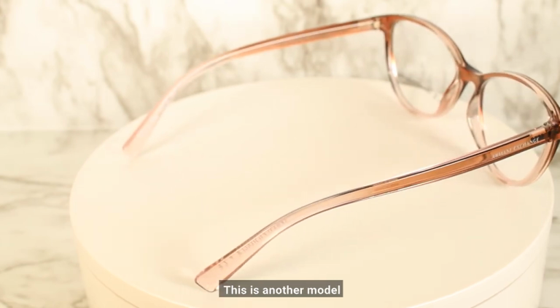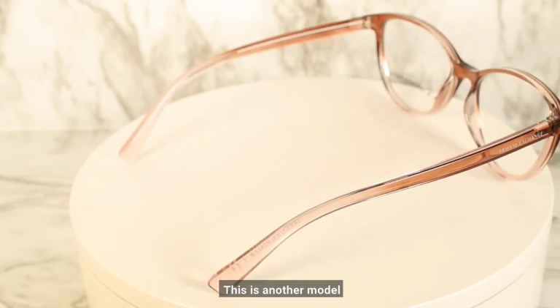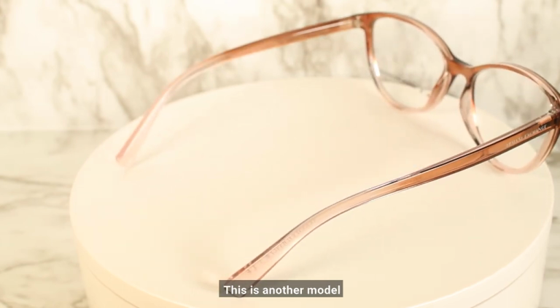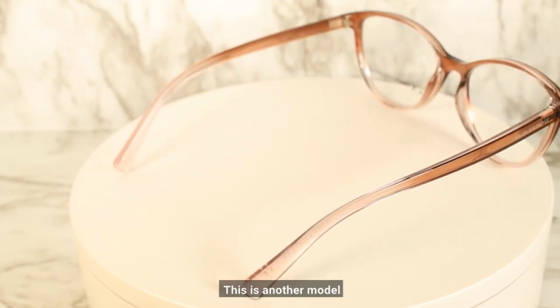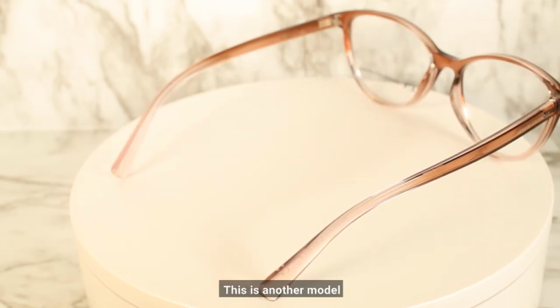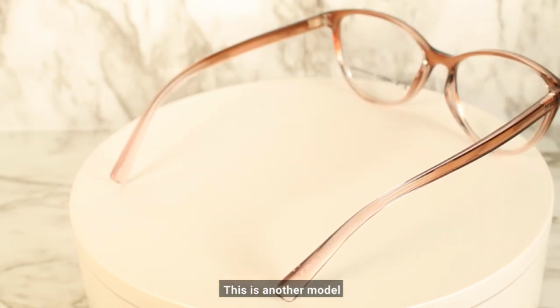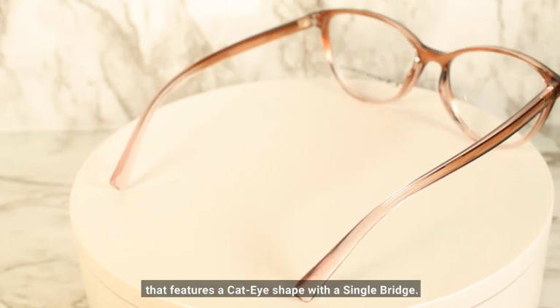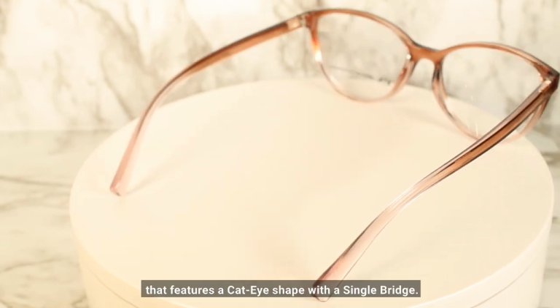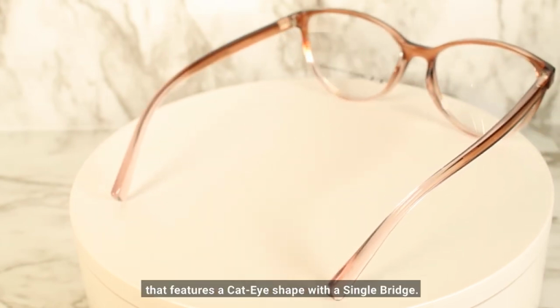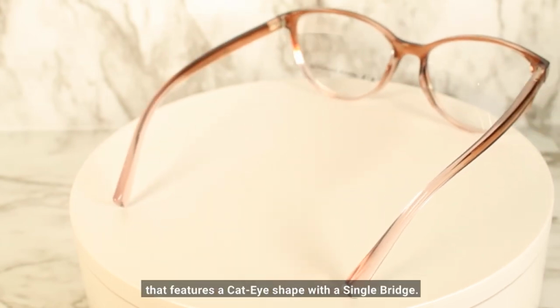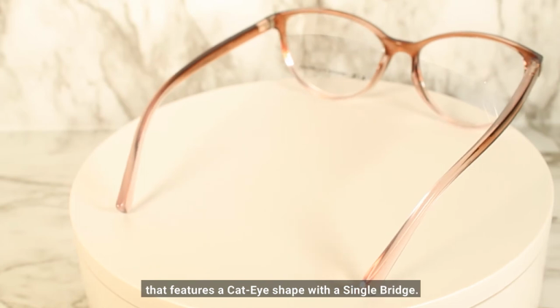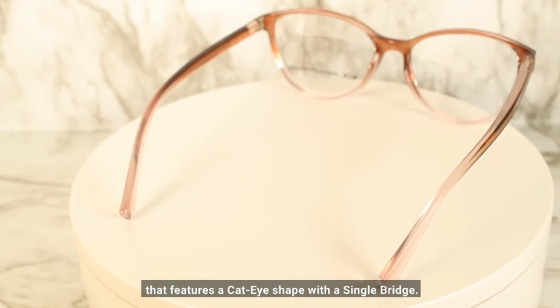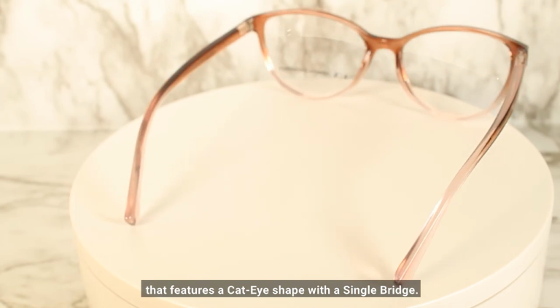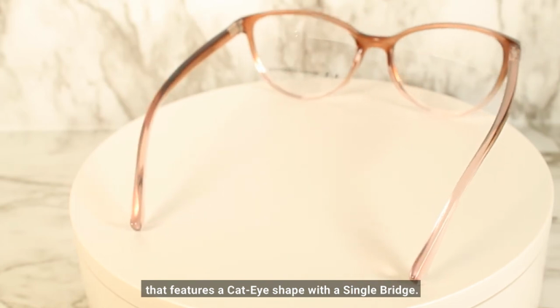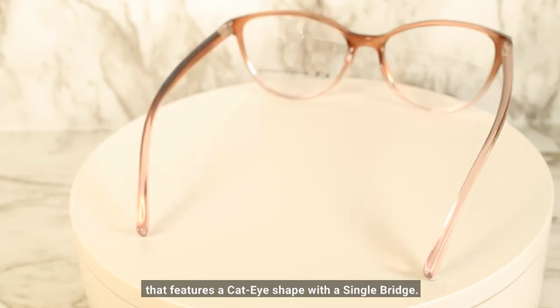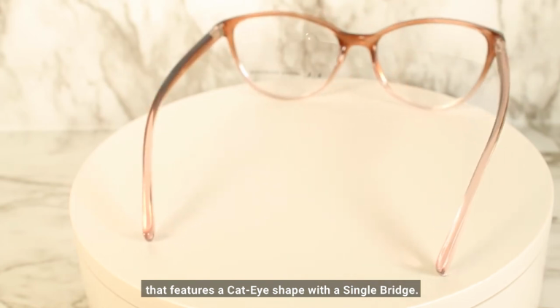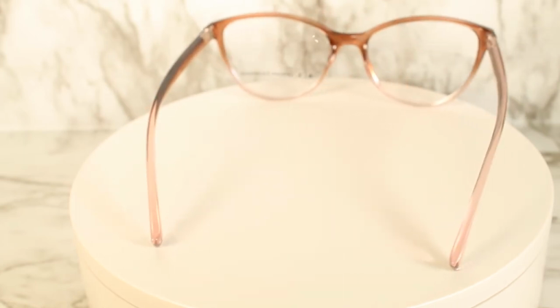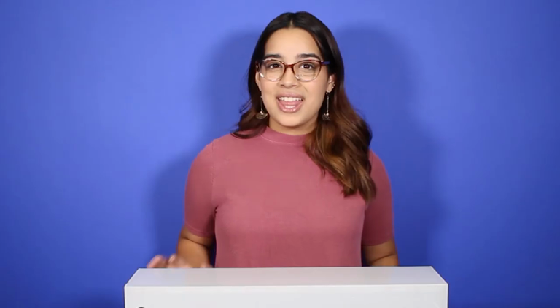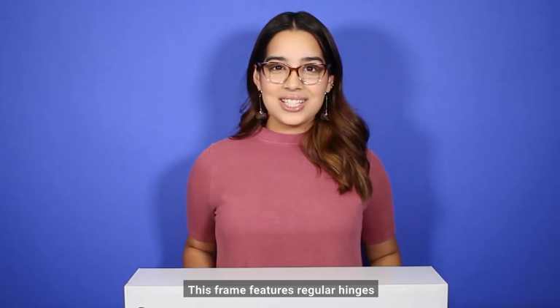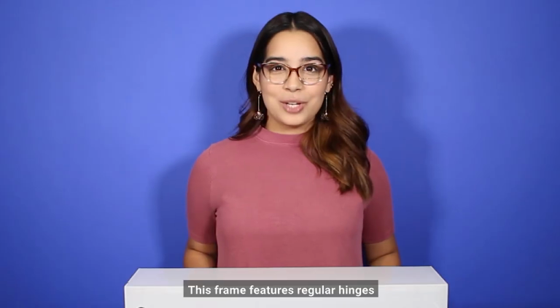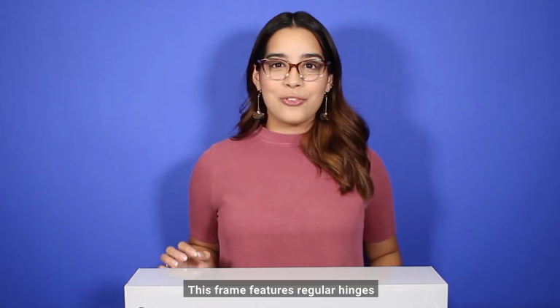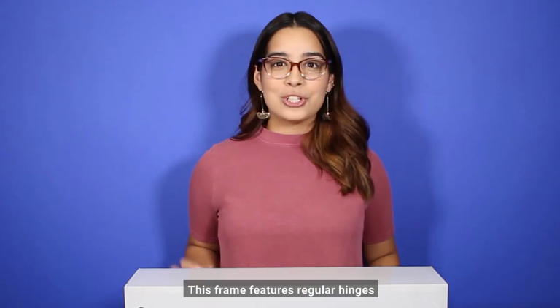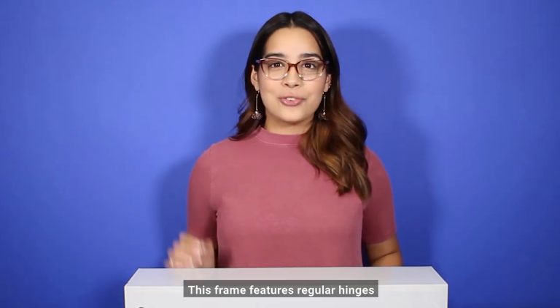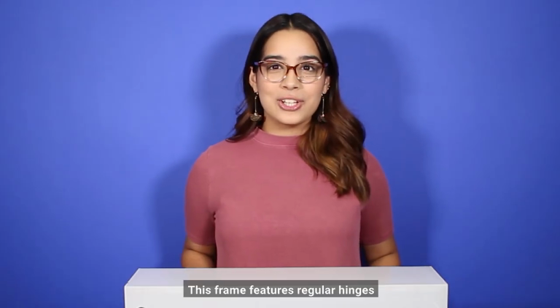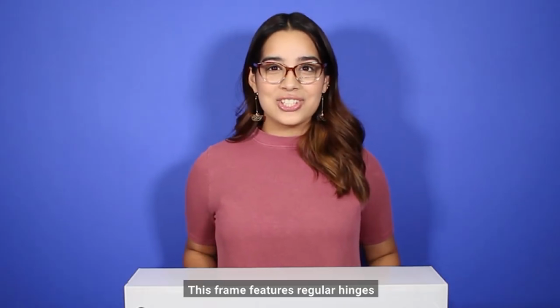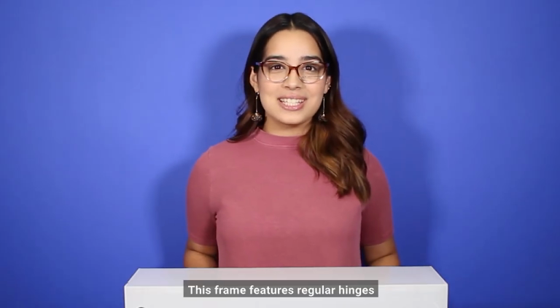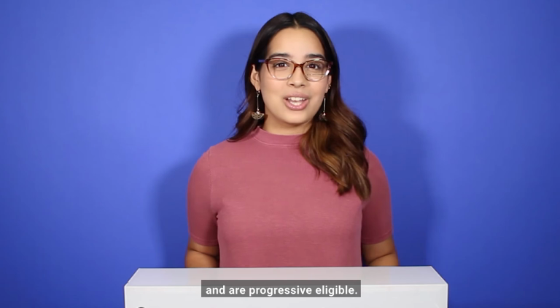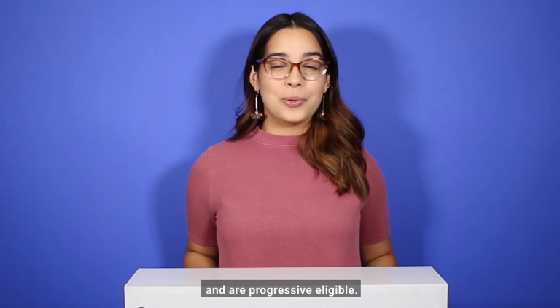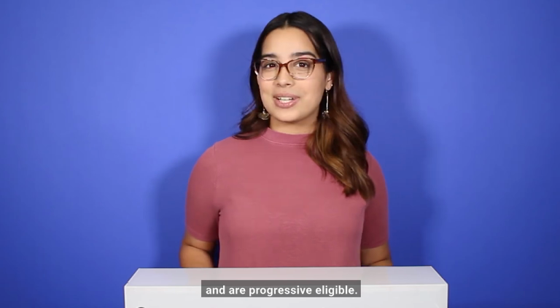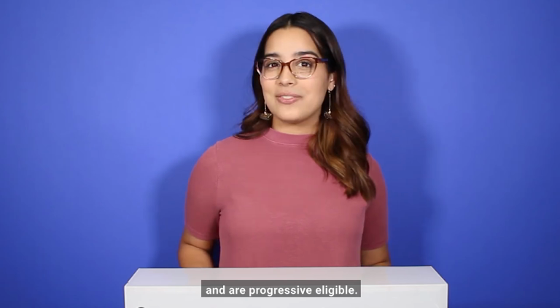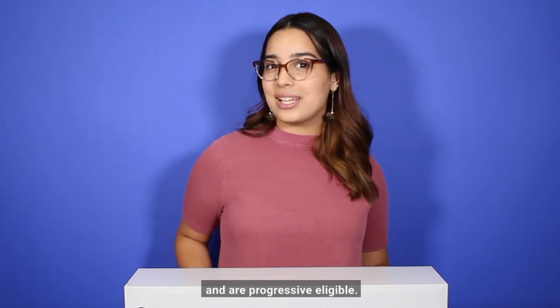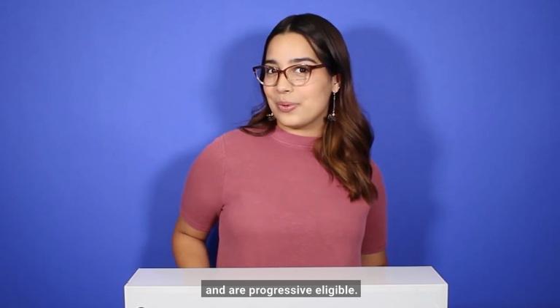This is another model that features a cat eye shape with a single bridge. This frame features regular hinges and is progressive eligible.